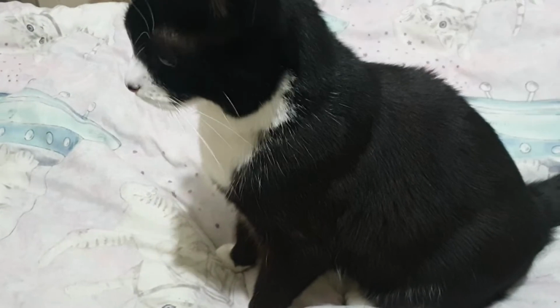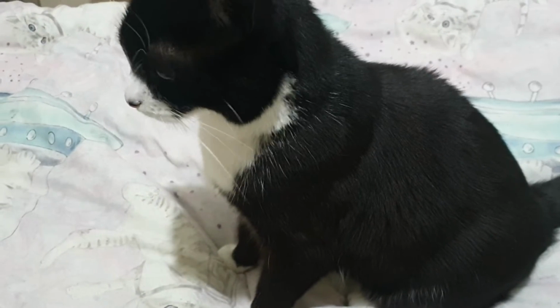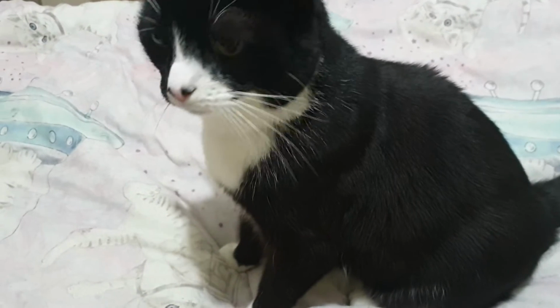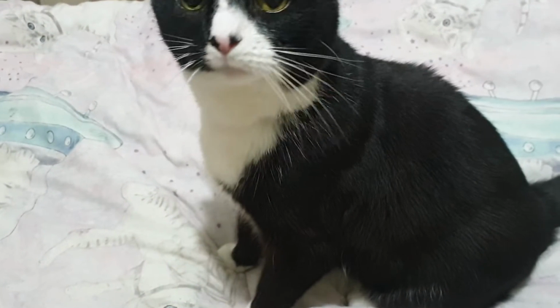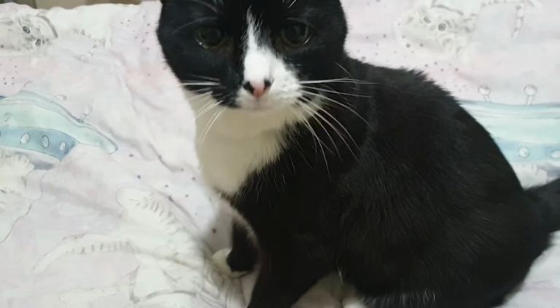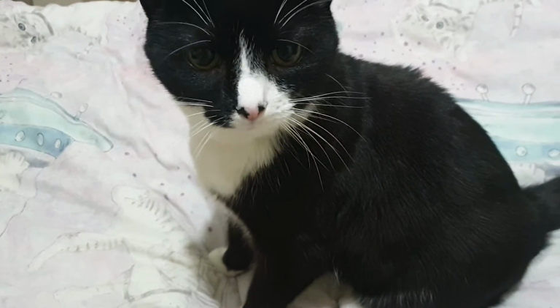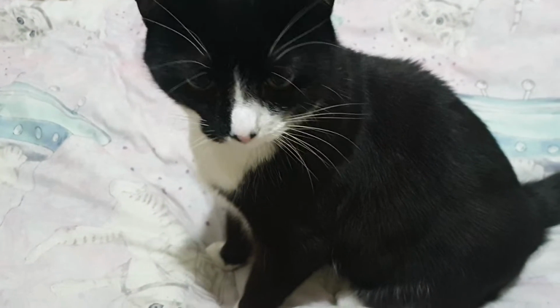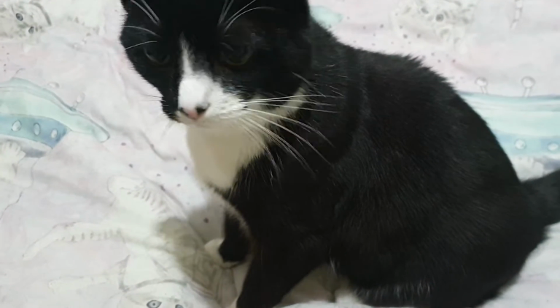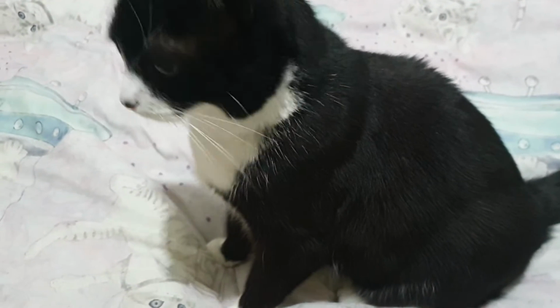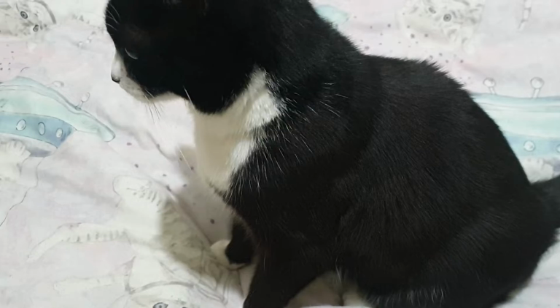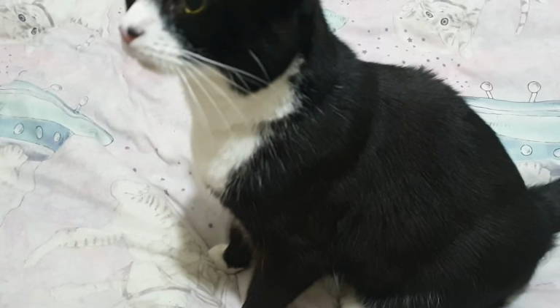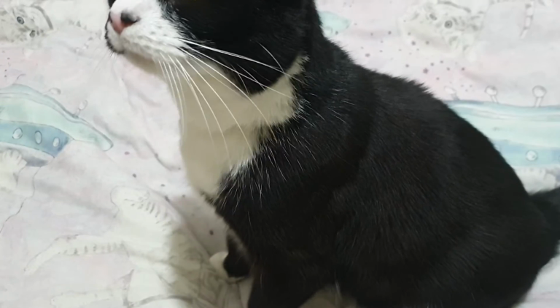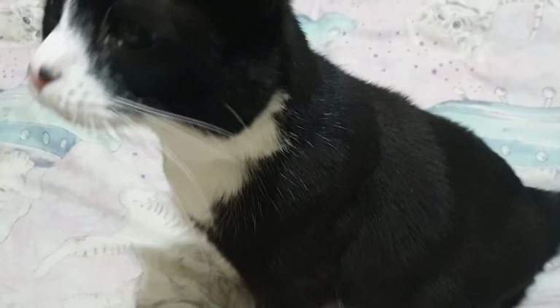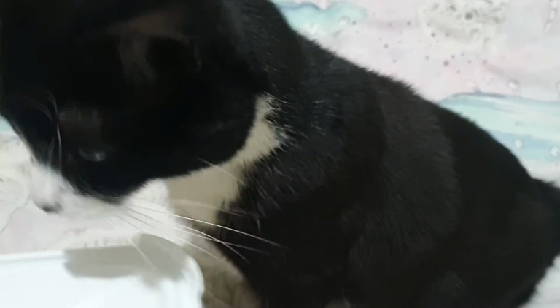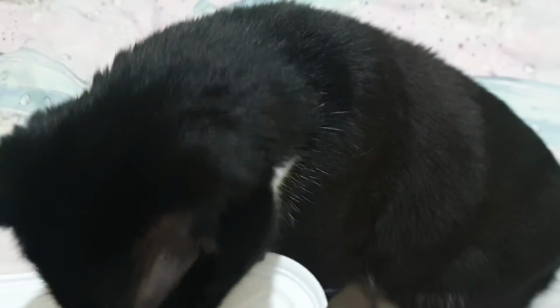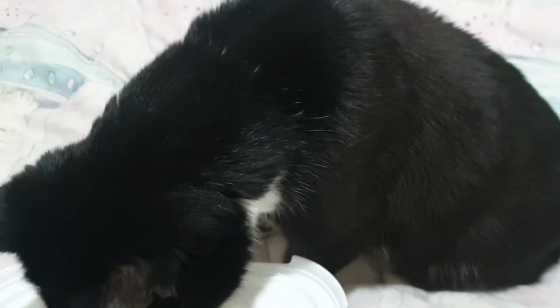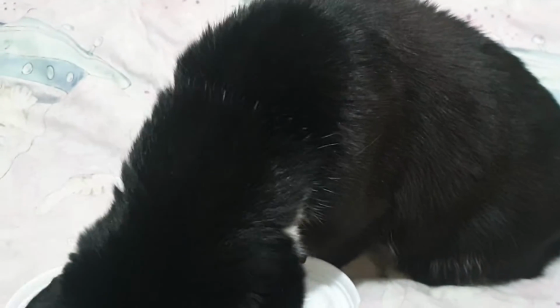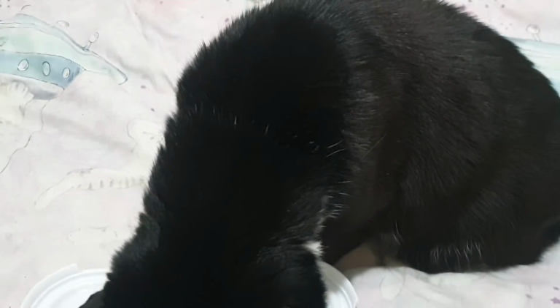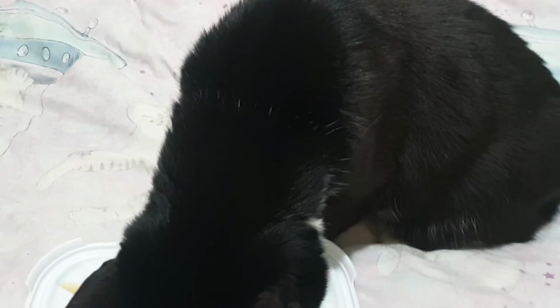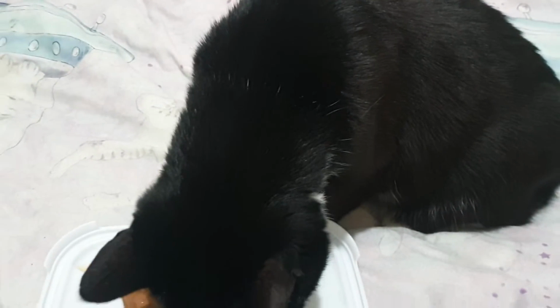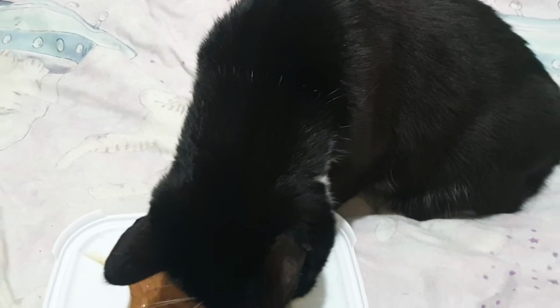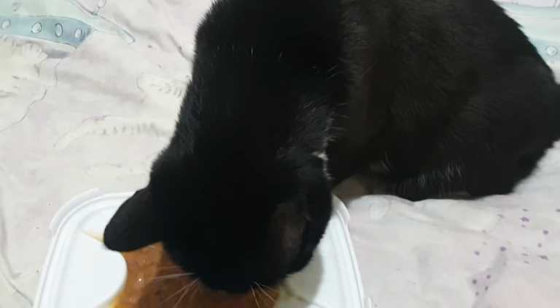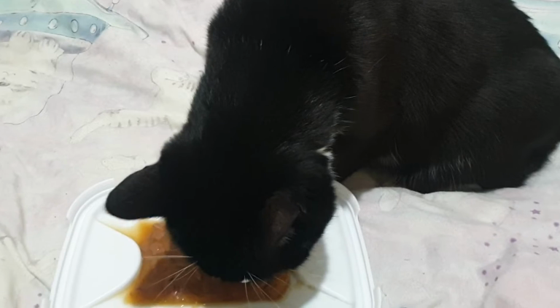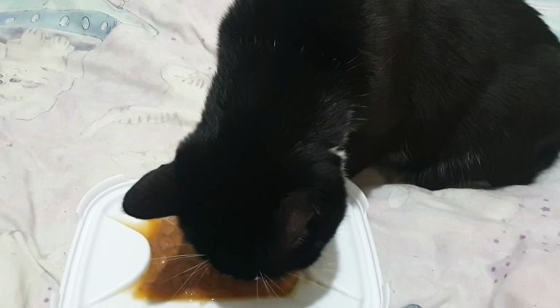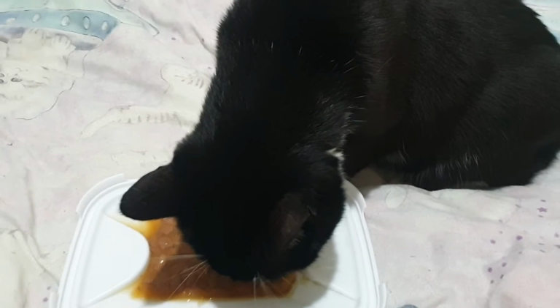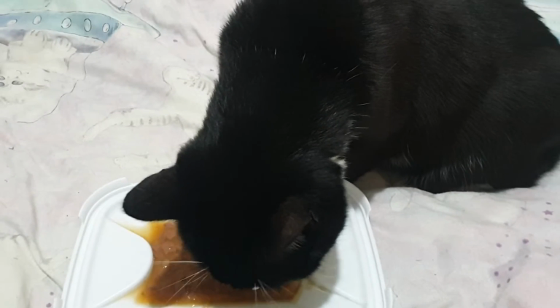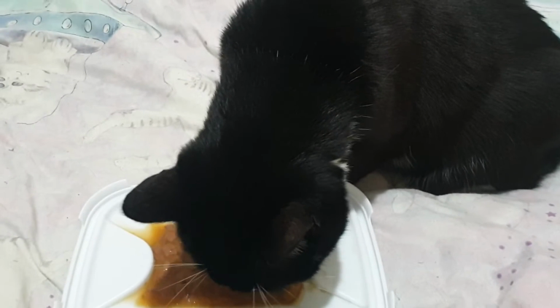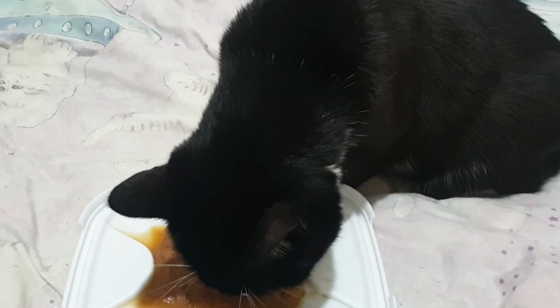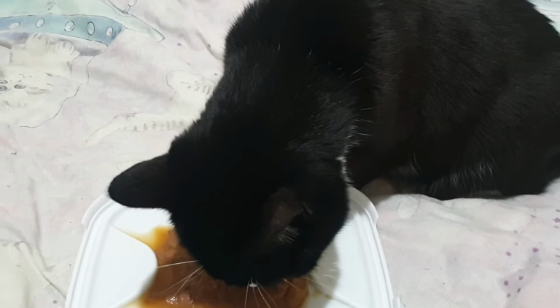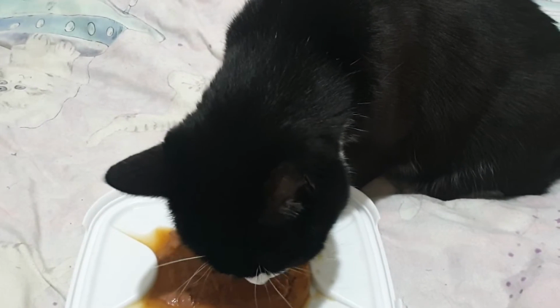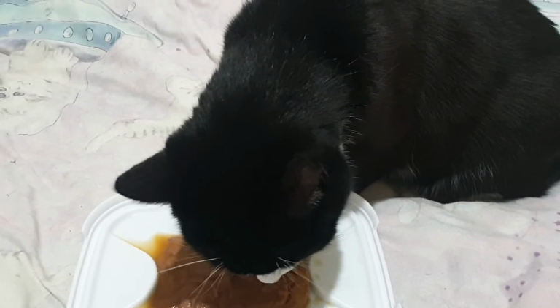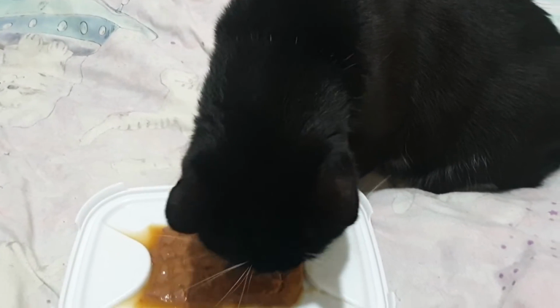Hey everyone, my name is Necrotic and this is Loki. This is going to be a really quick video today because it's quite warm here and I want to get the fan back on, but if I put the fan on it interferes with the sound of the video.